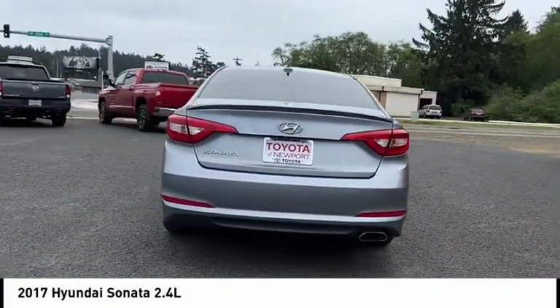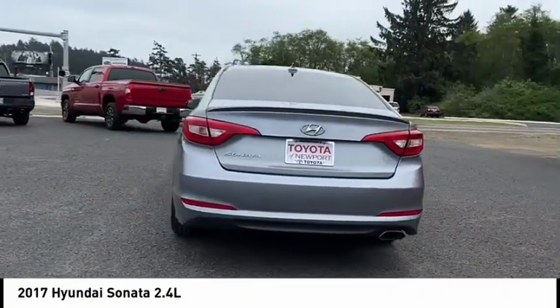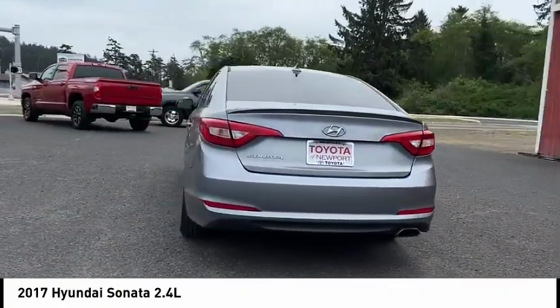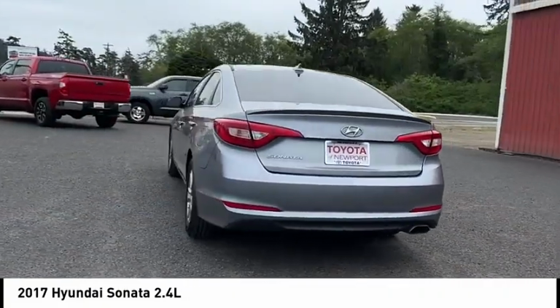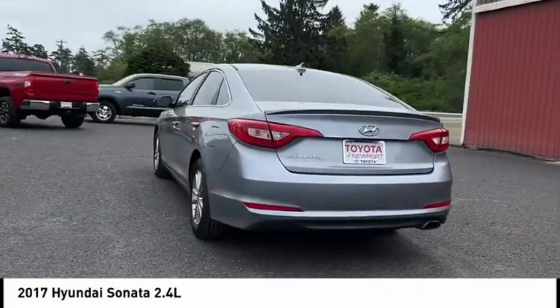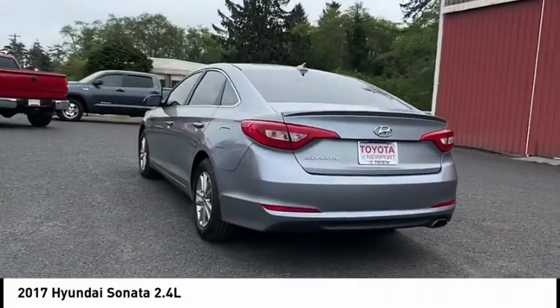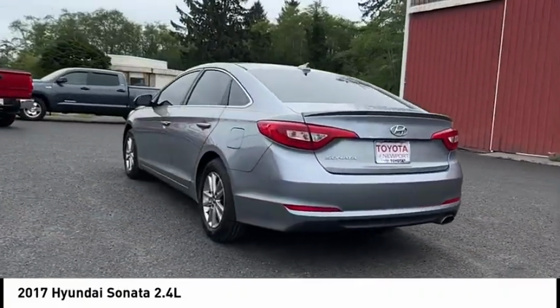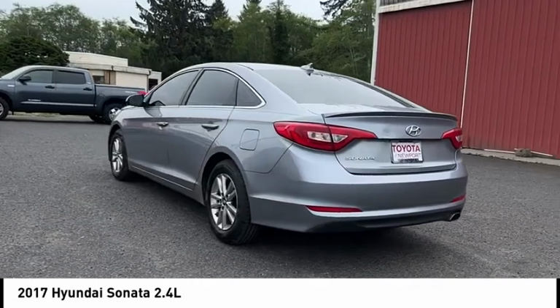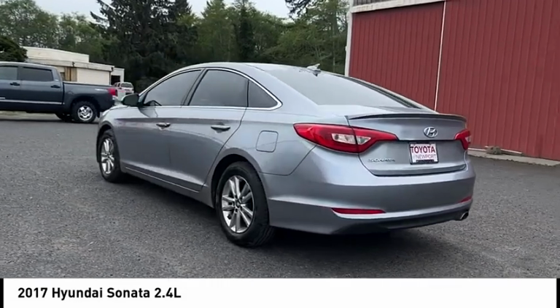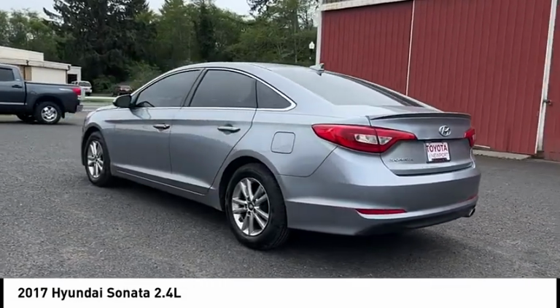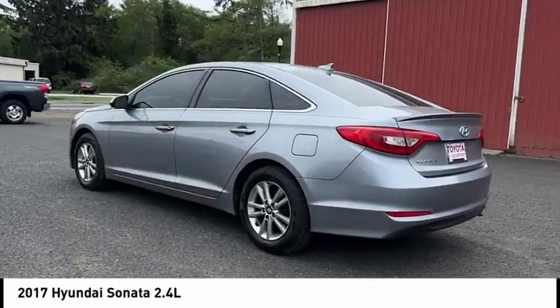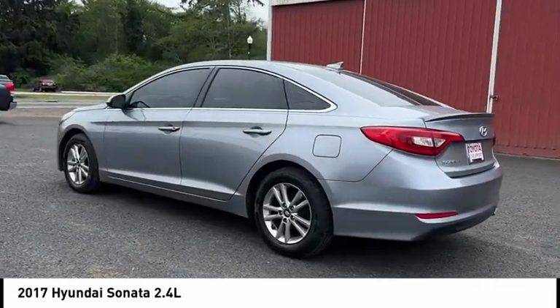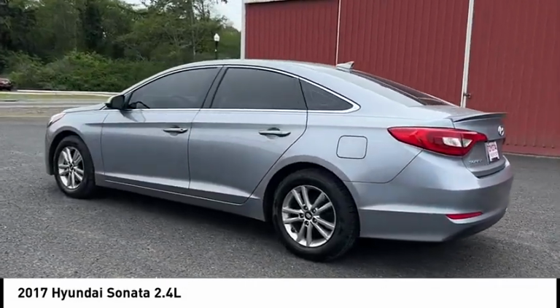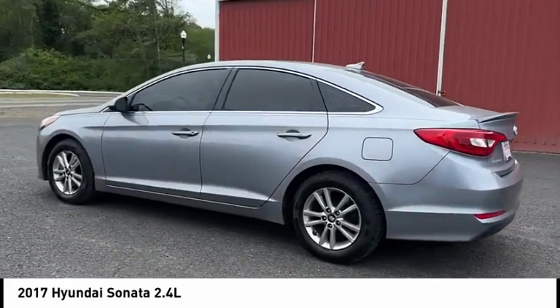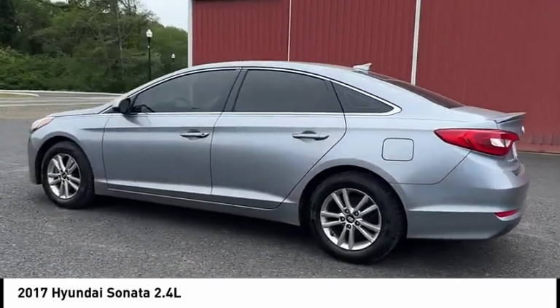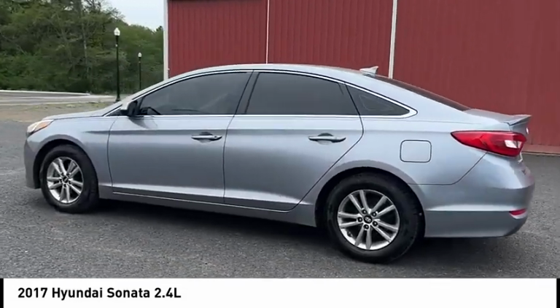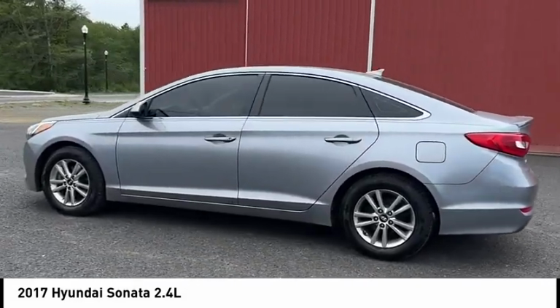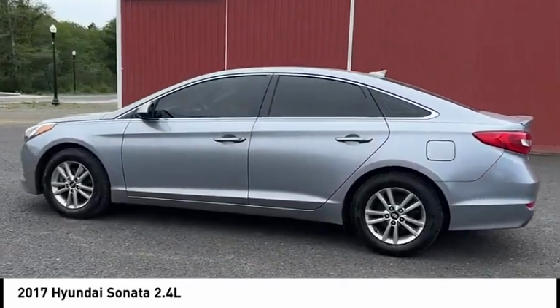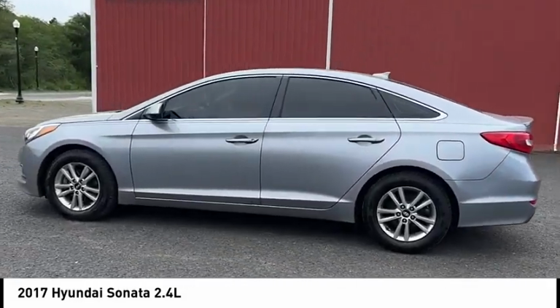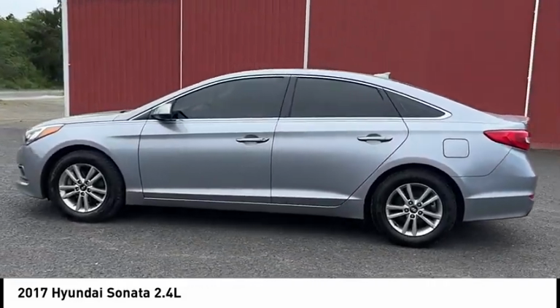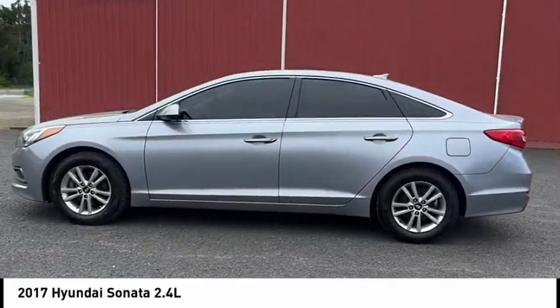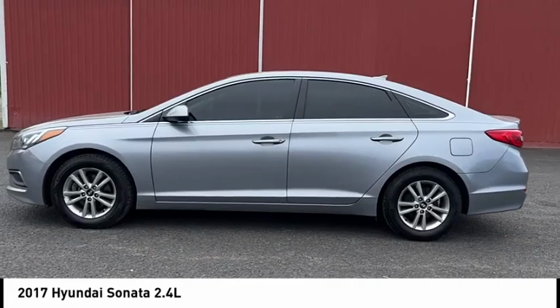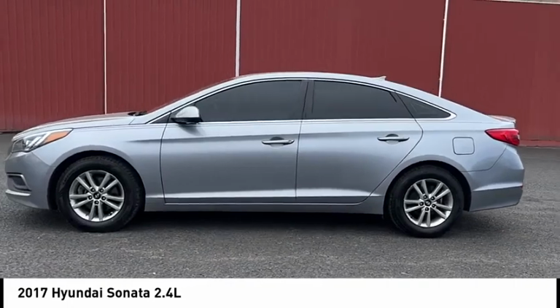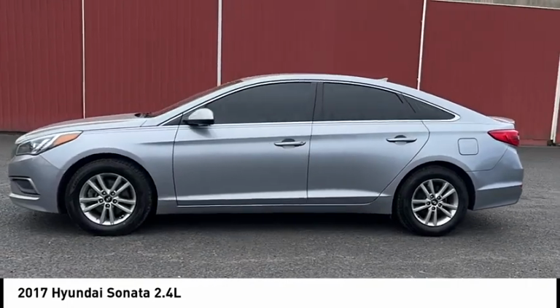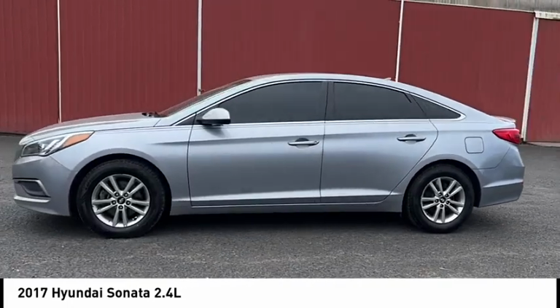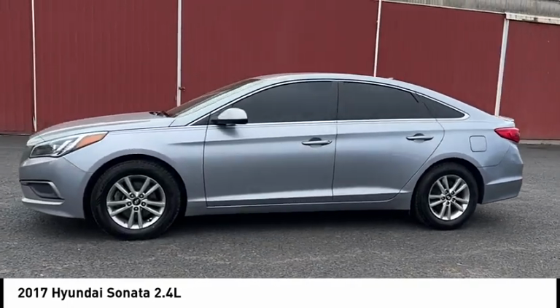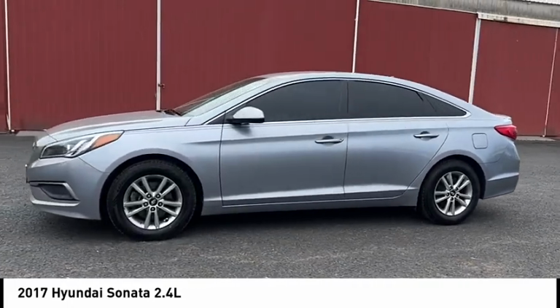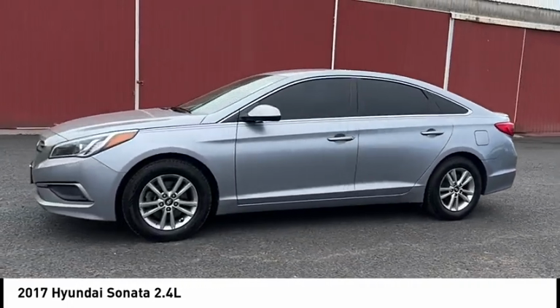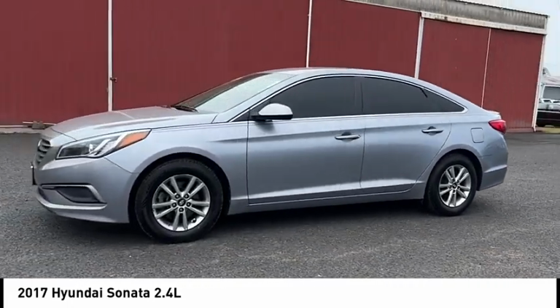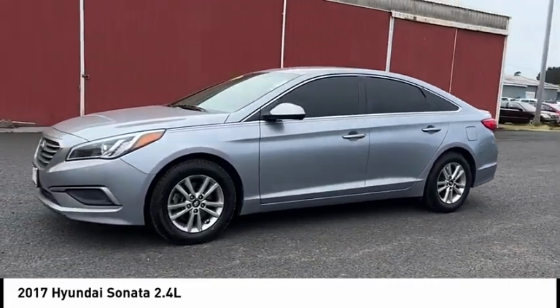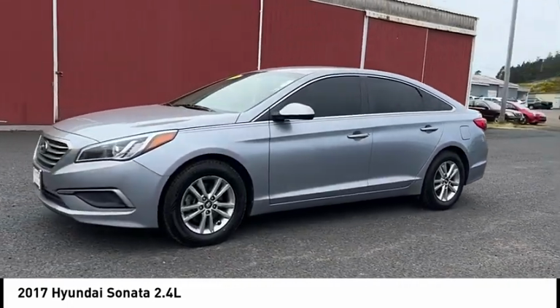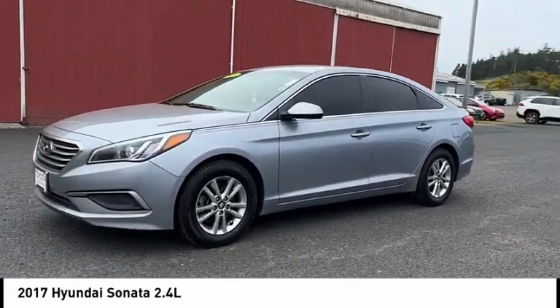Don't forget the exterior corrosion protection — a 14-step roto-dip system that provides unmatched protection for your Sonata. This vehicle has less than 145,000 miles.